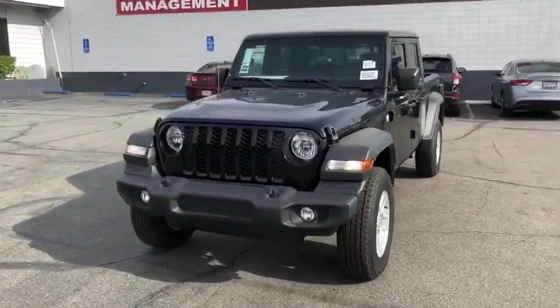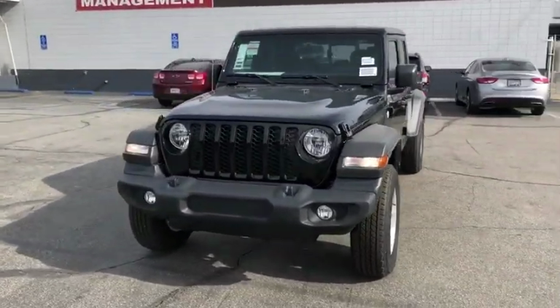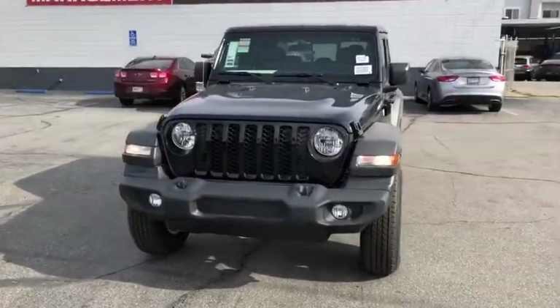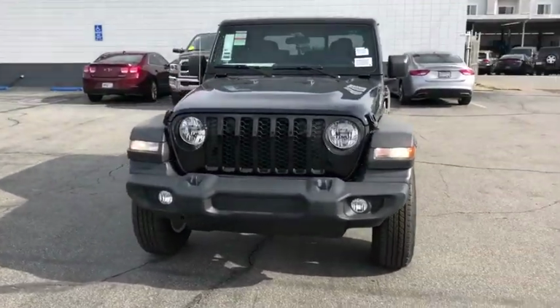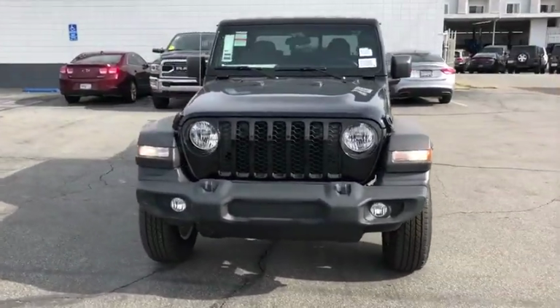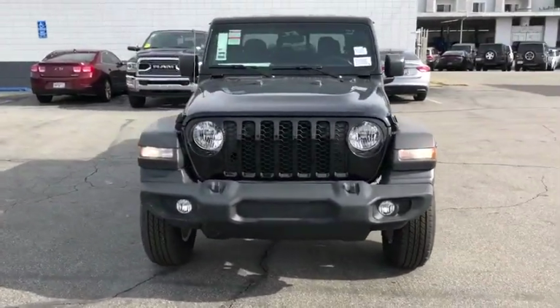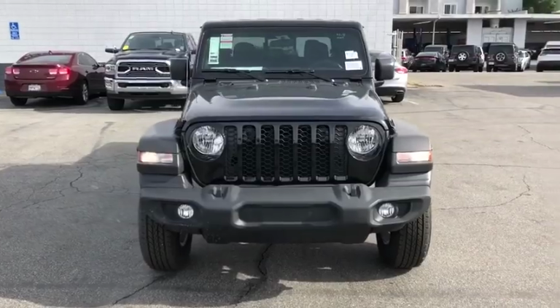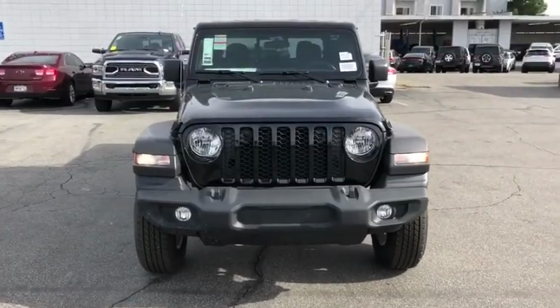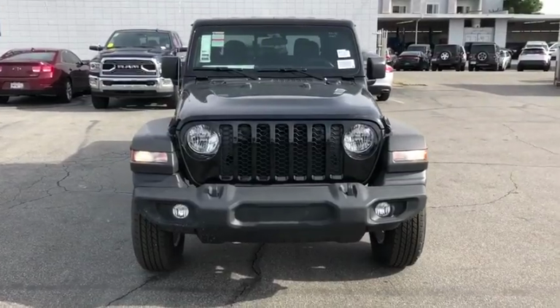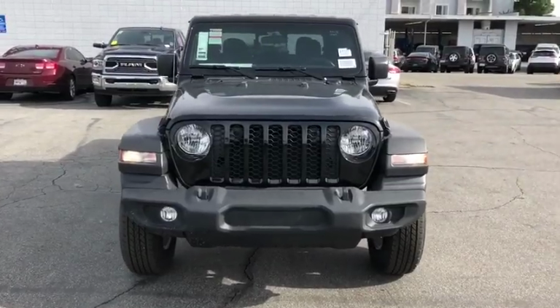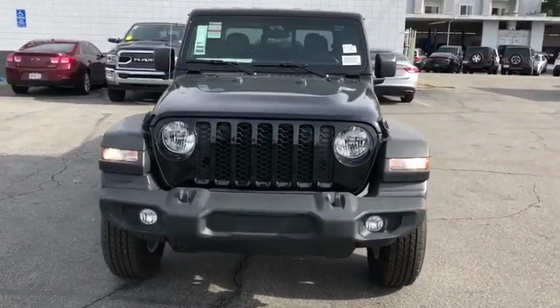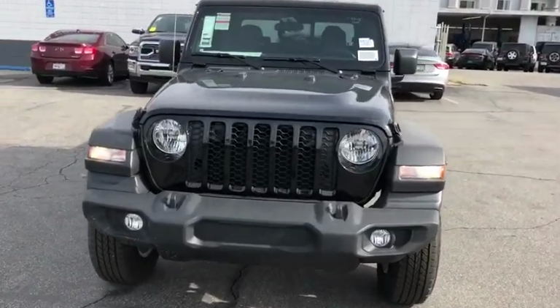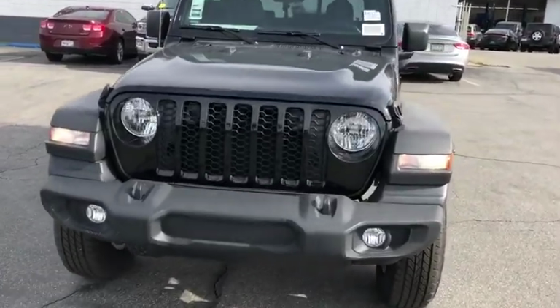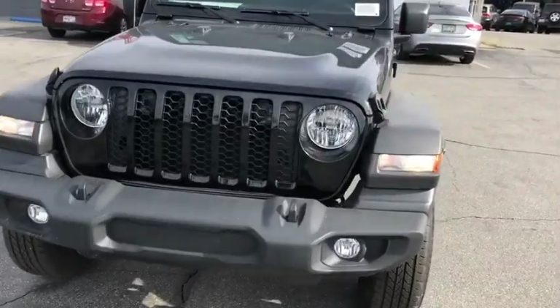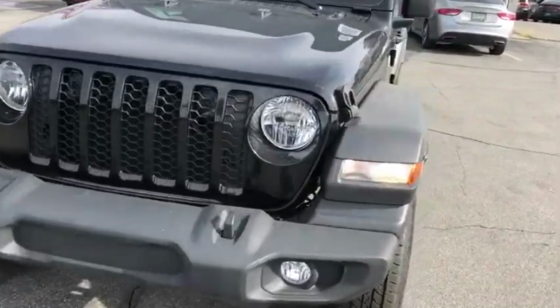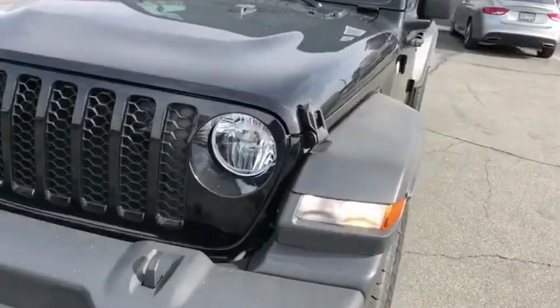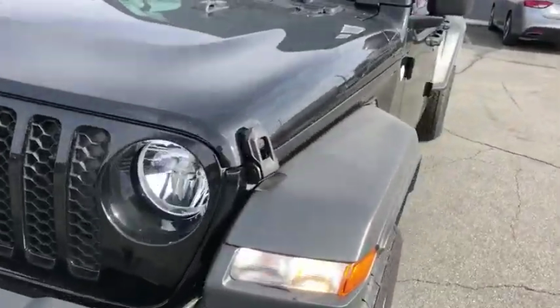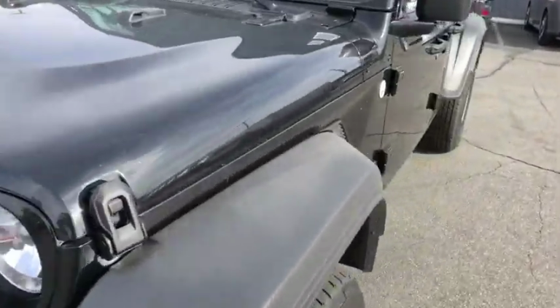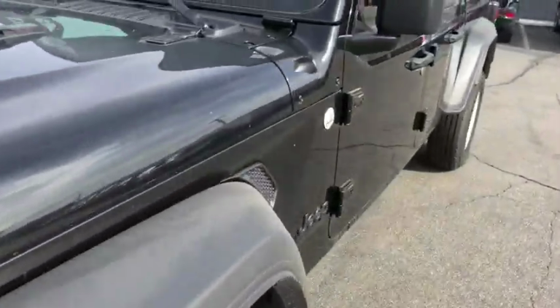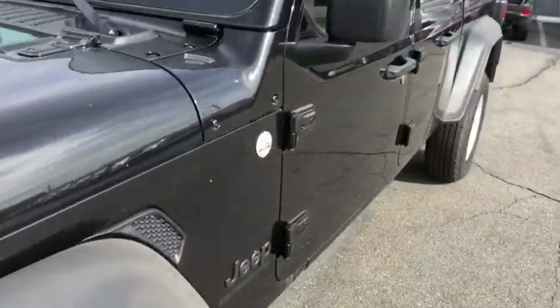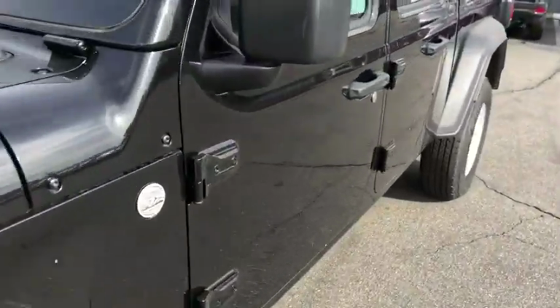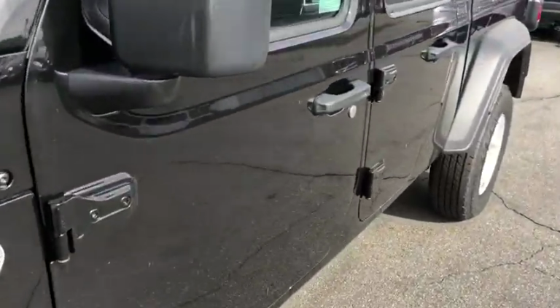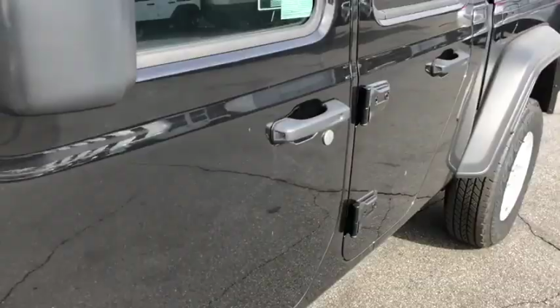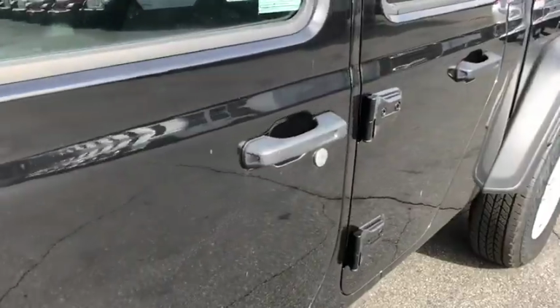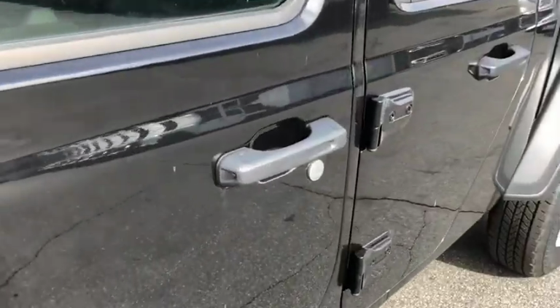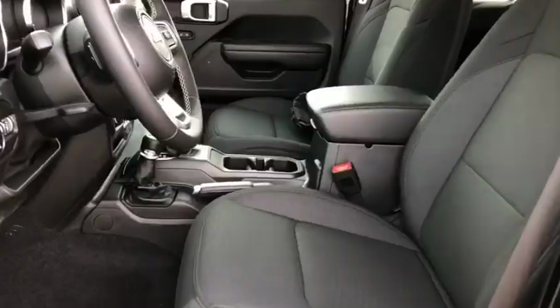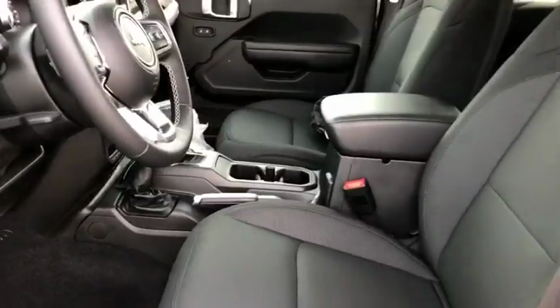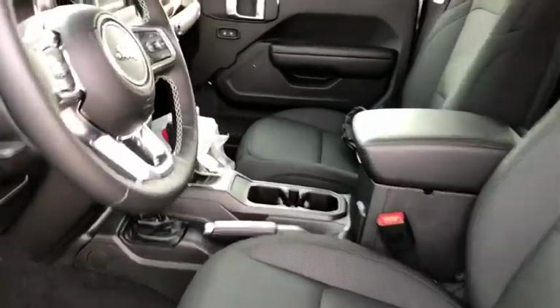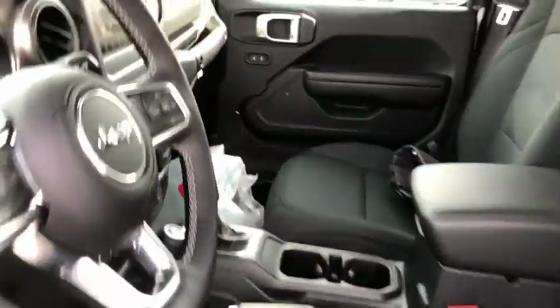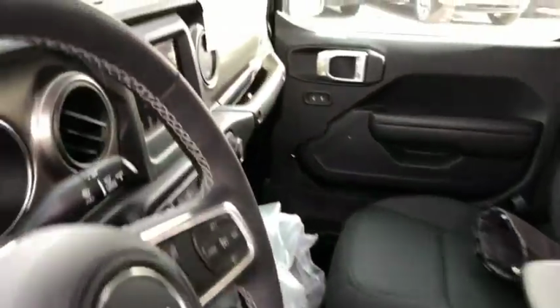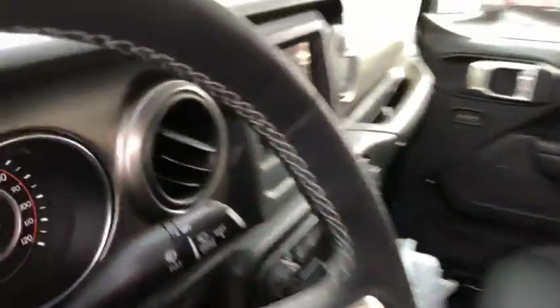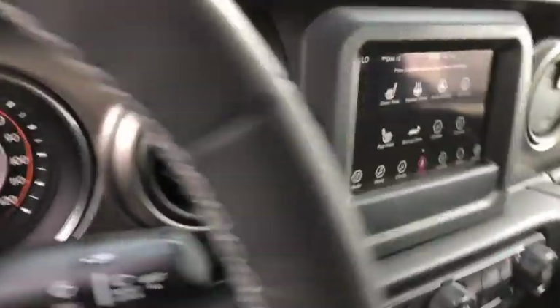Keyless start, four-wheel disc brakes, cruise control, floor mats, aluminum wheels, AM-FM stereo radio, trip computer, bucket seats, MP3 player.